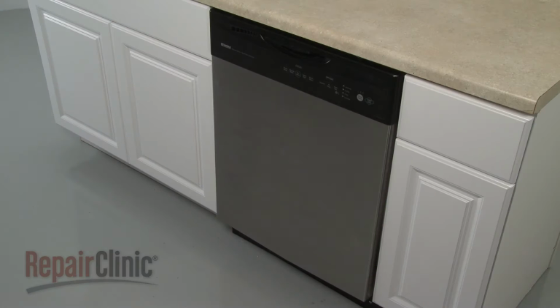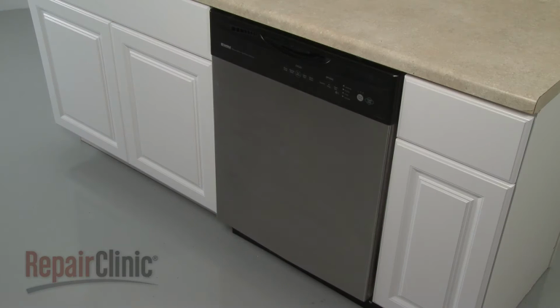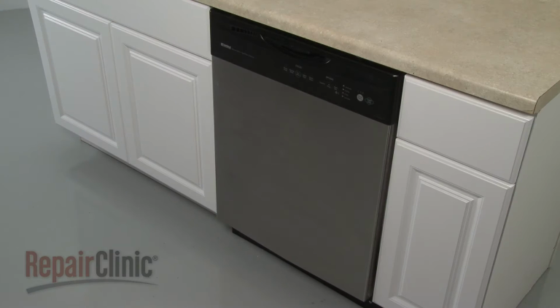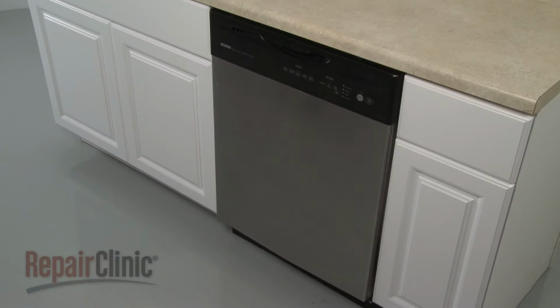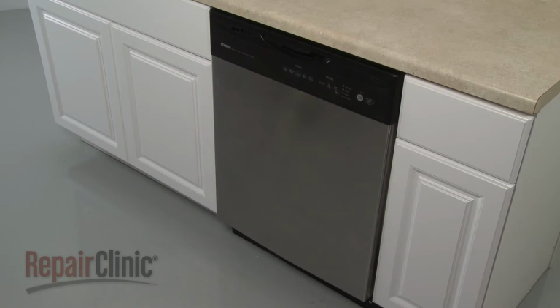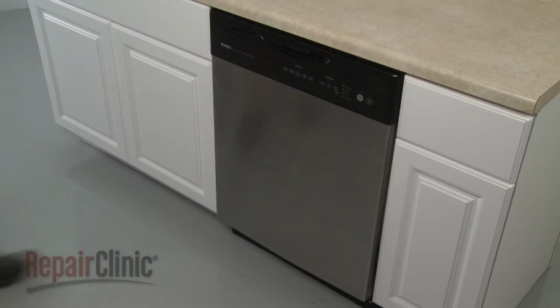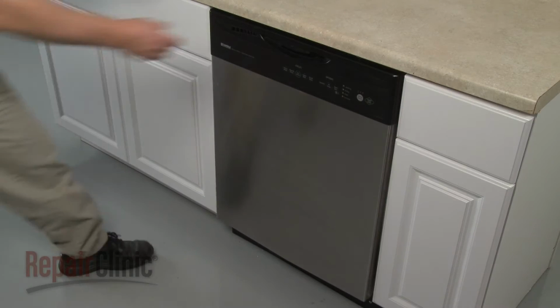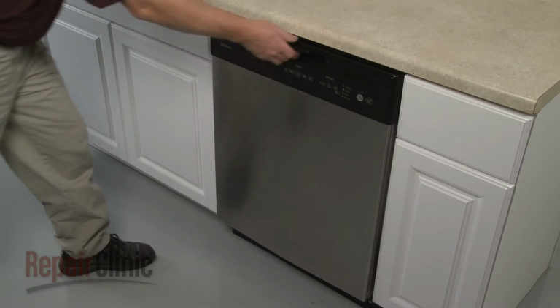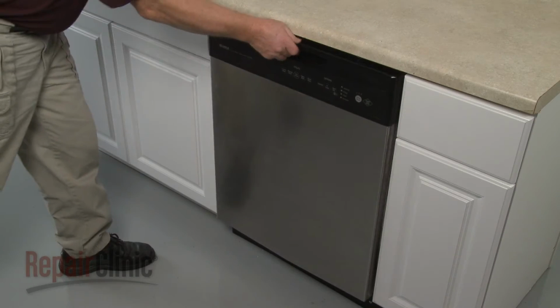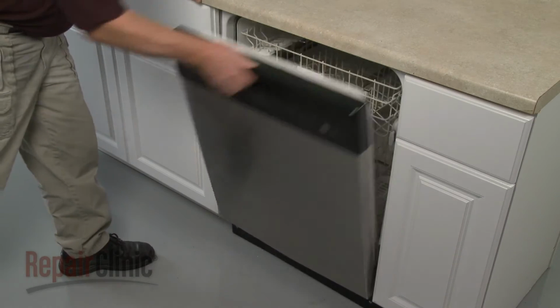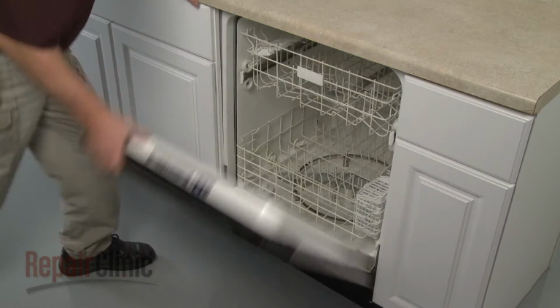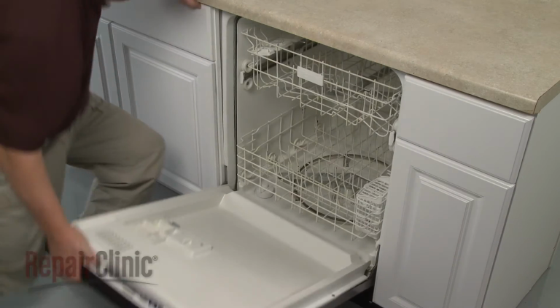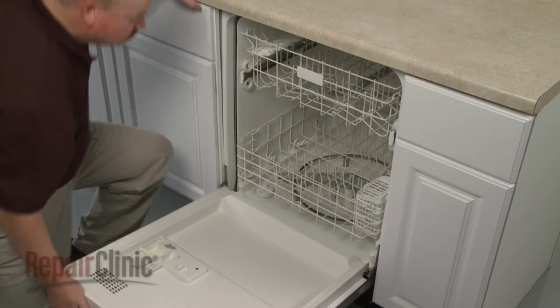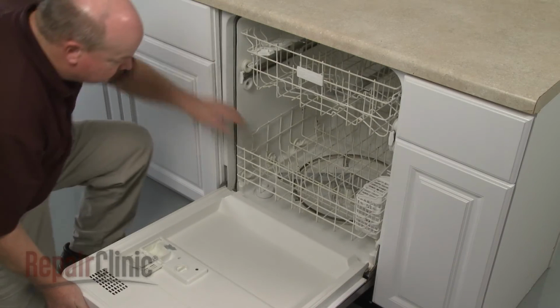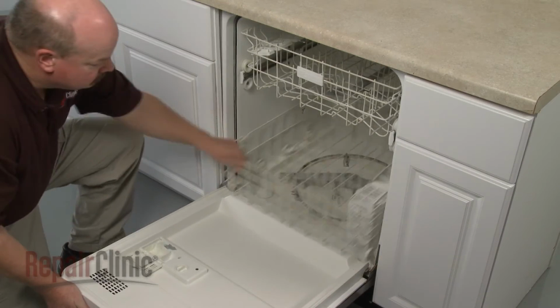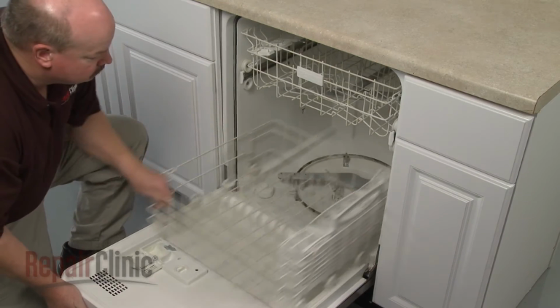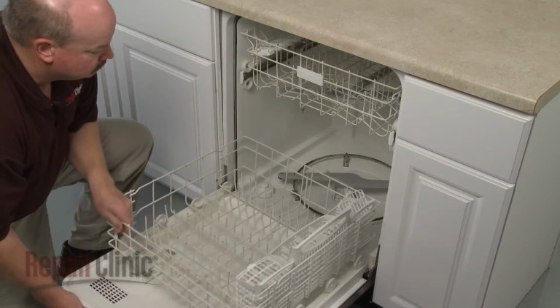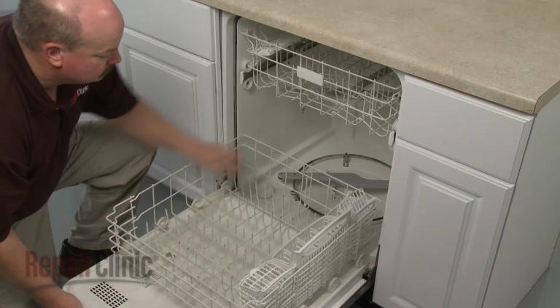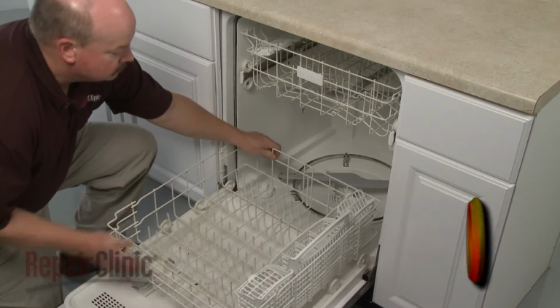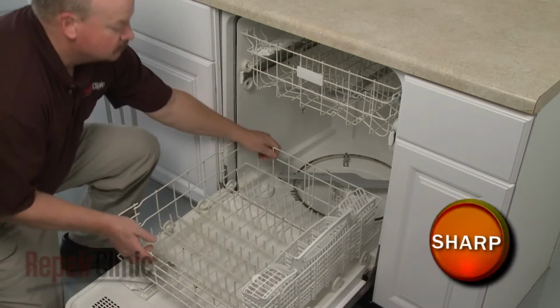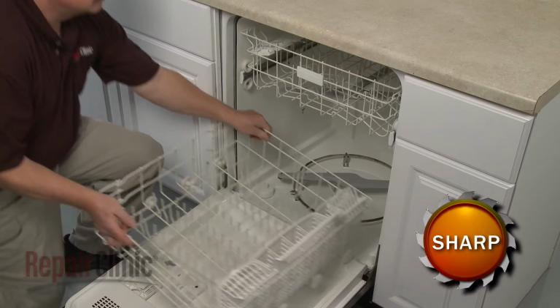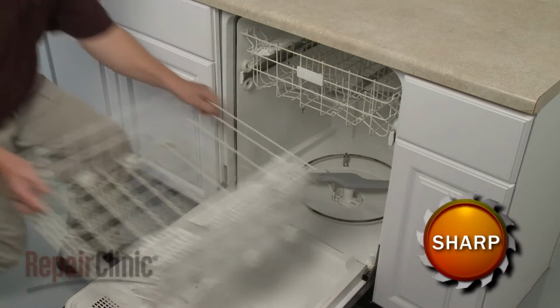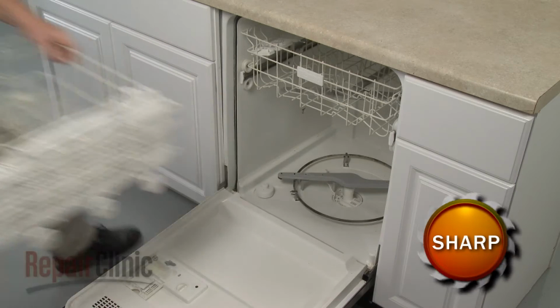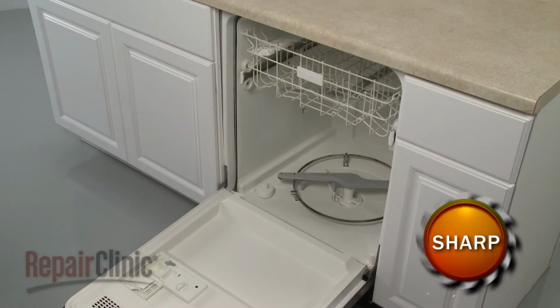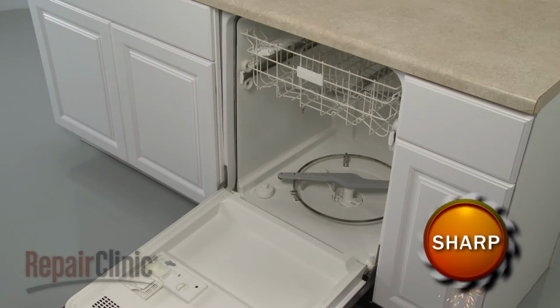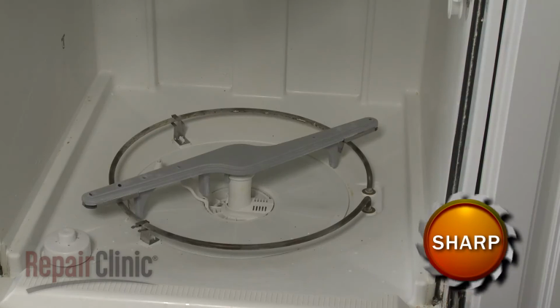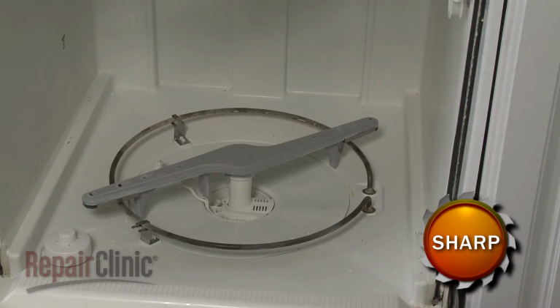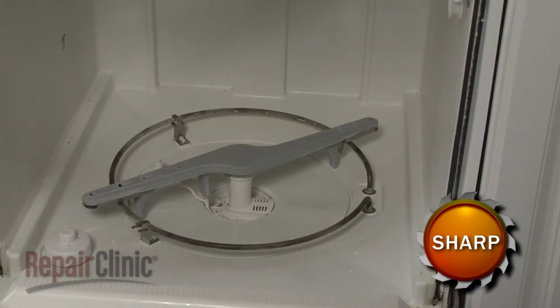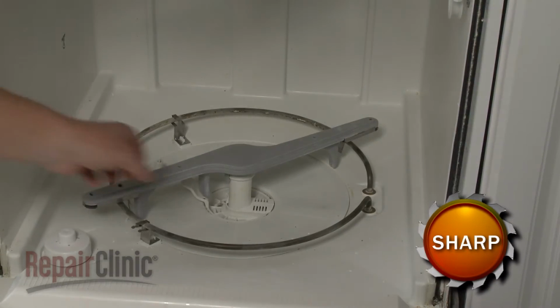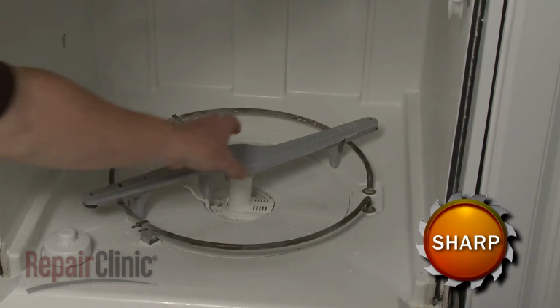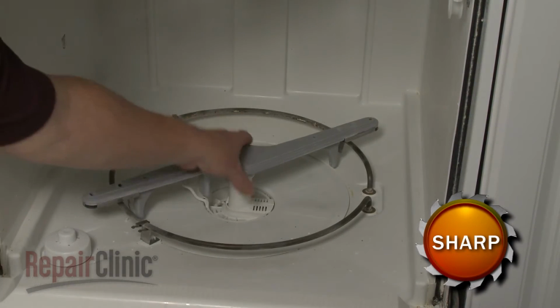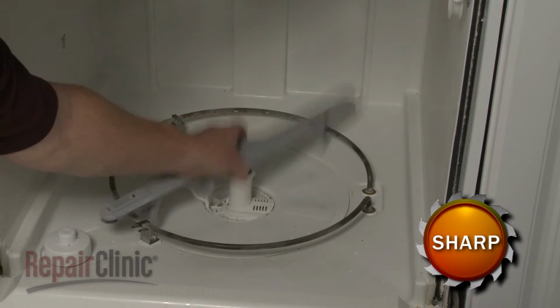To replace the lower wash arm assembly in your dishwasher, remove the lower dish rack and firmly pull the old wash arm assembly up to detach.